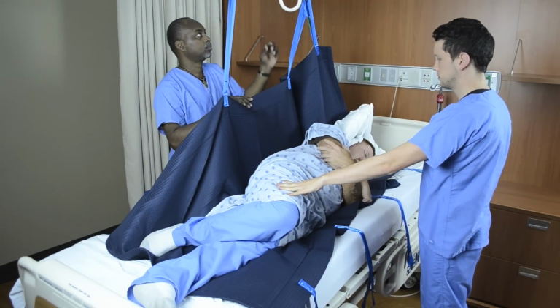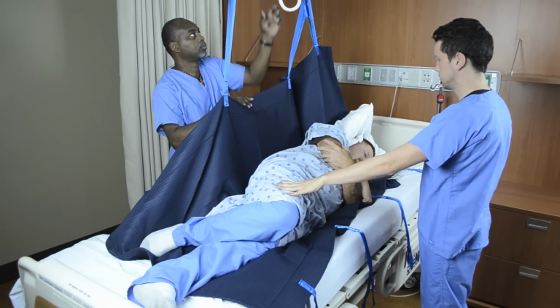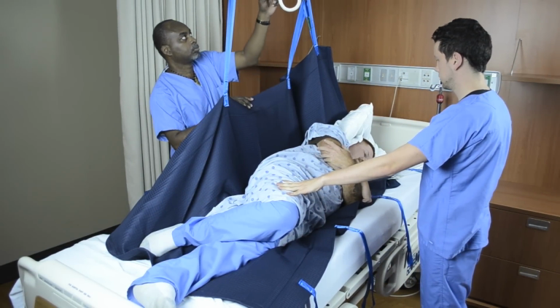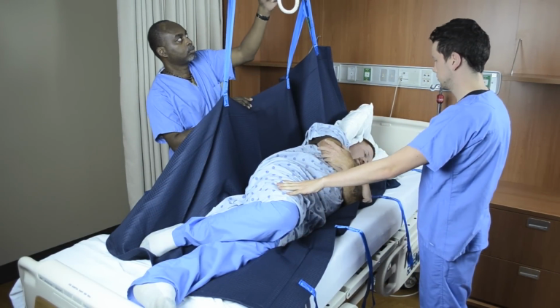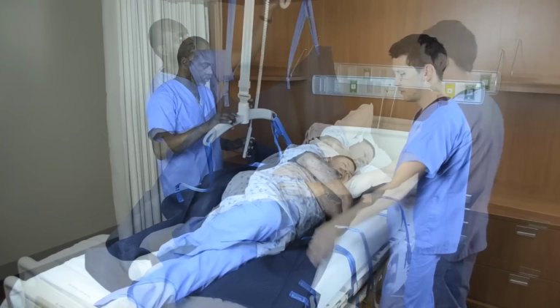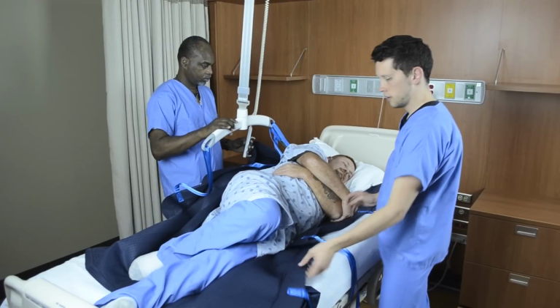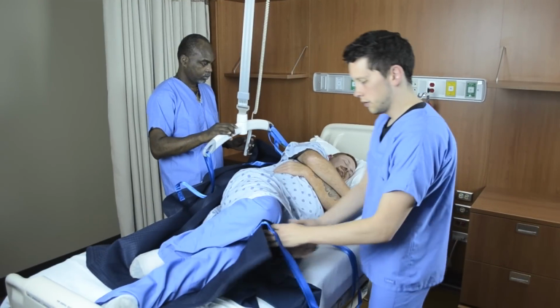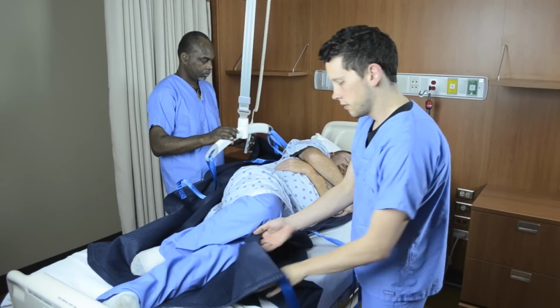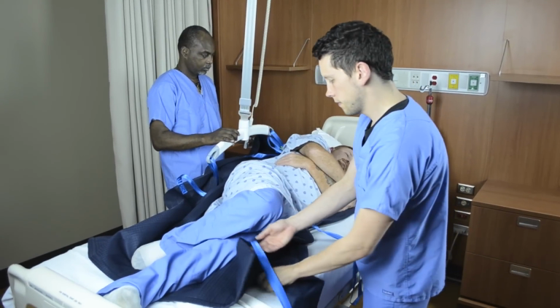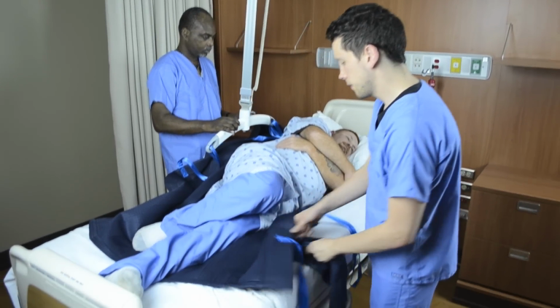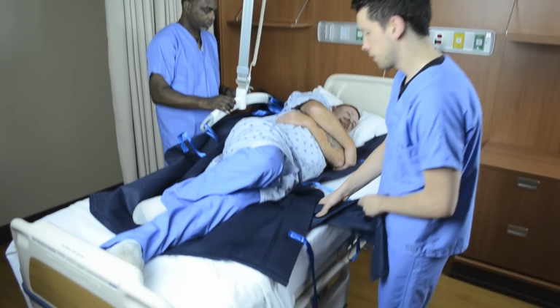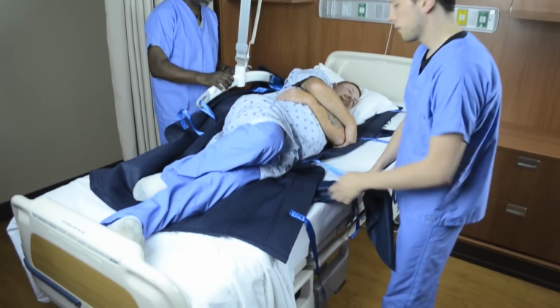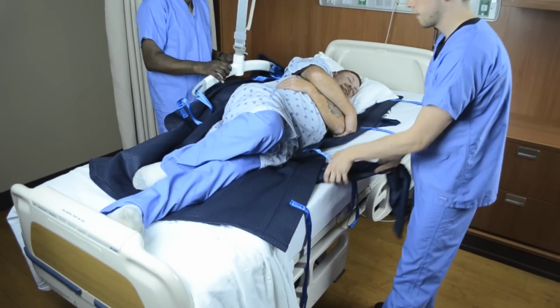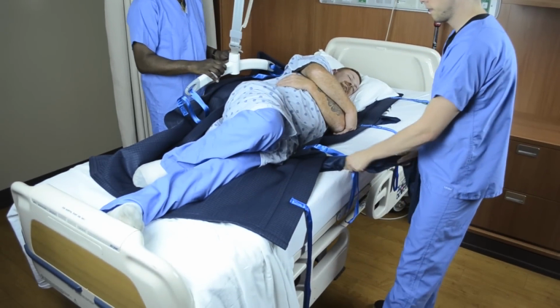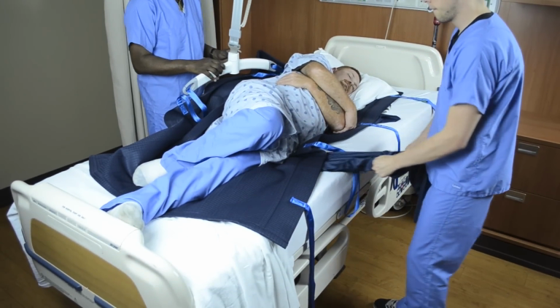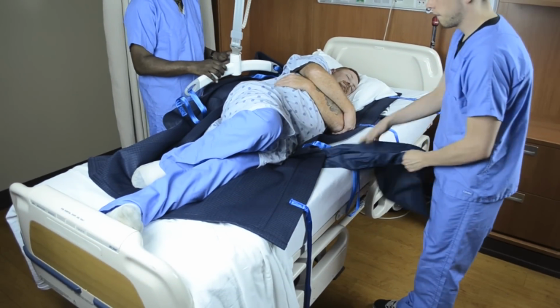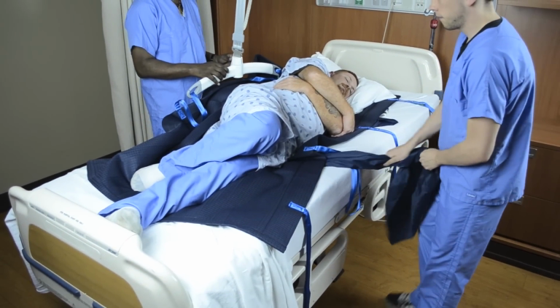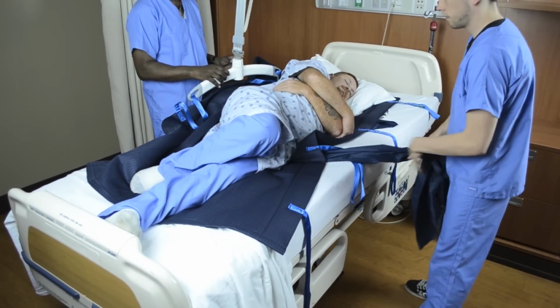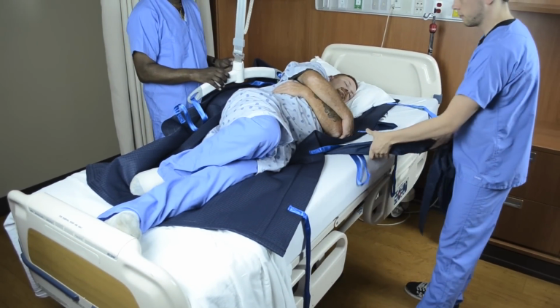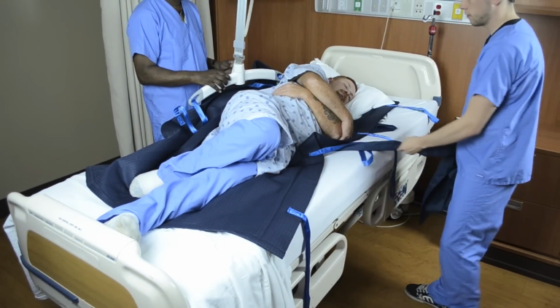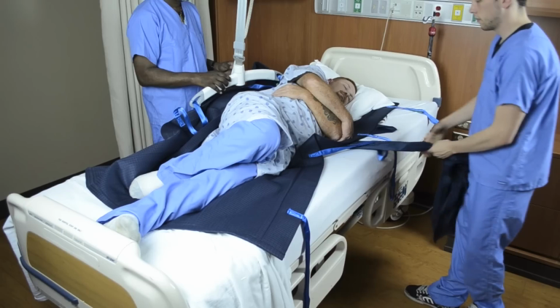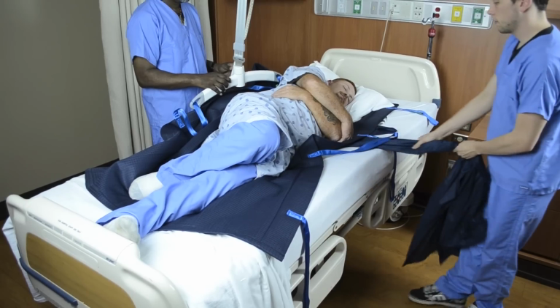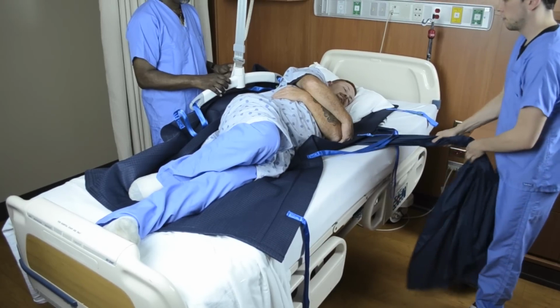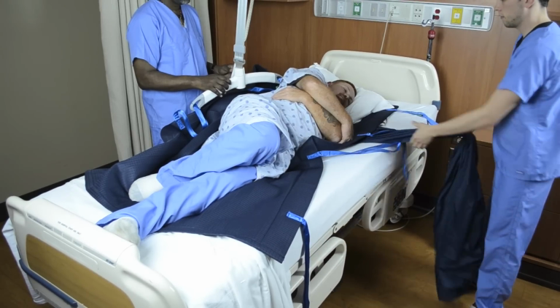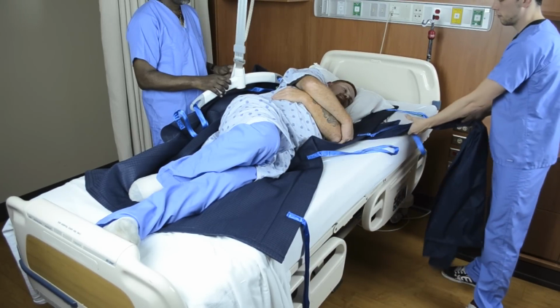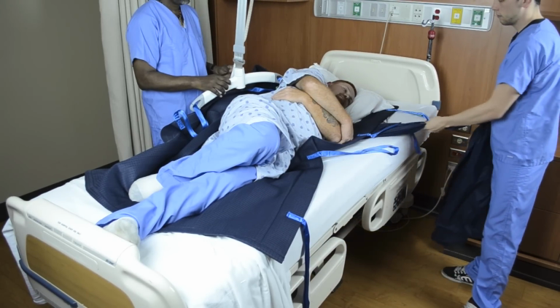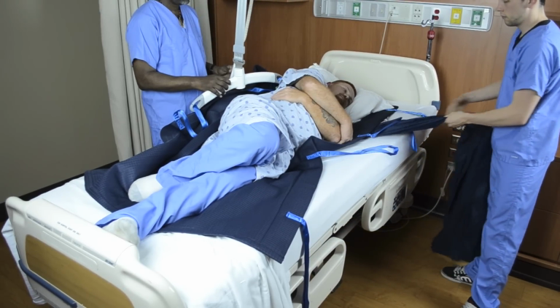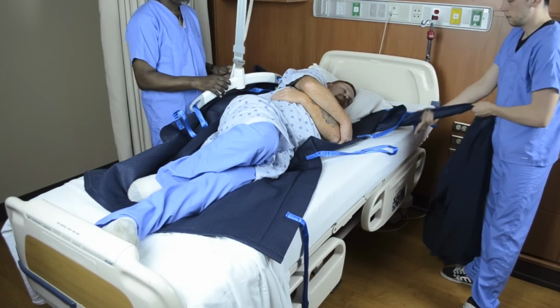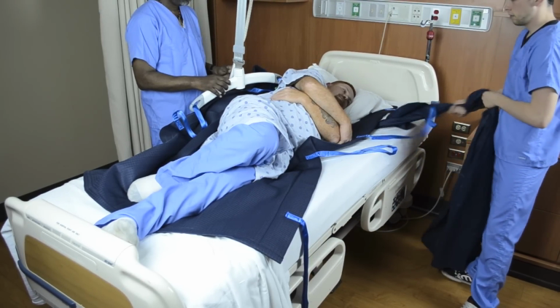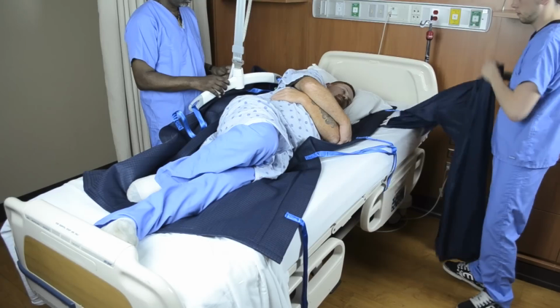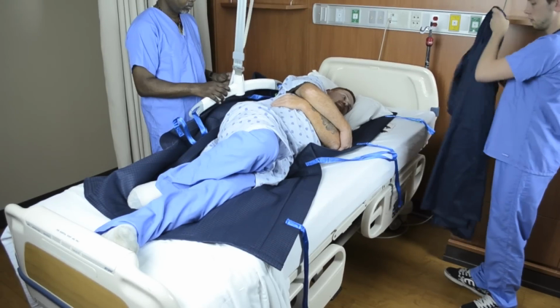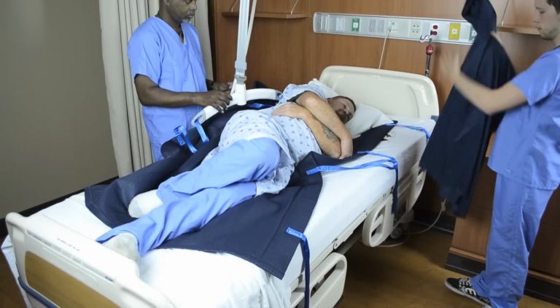Once turned, place pillows behind the patient to maintain the position. When the task is complete, remove the sling from the carry bar and remove the folded slide sheet.